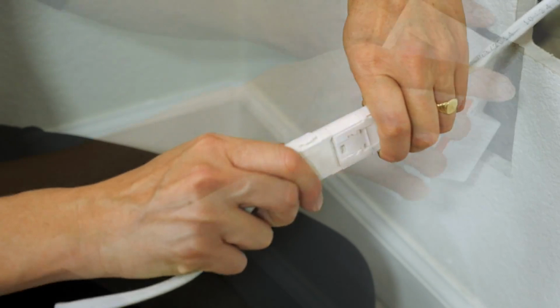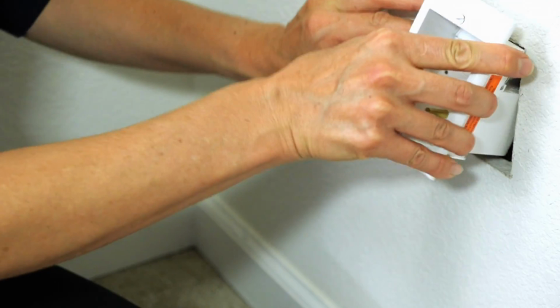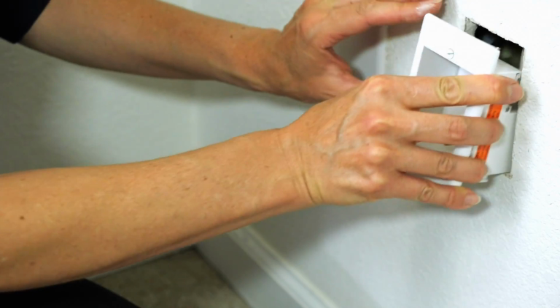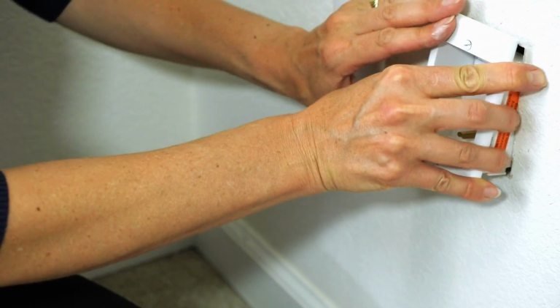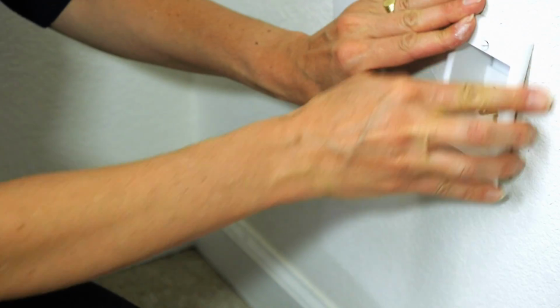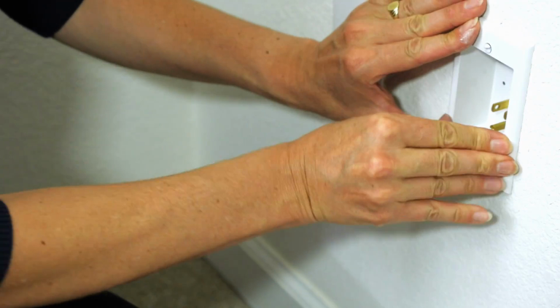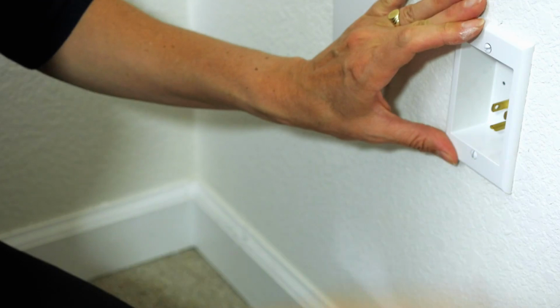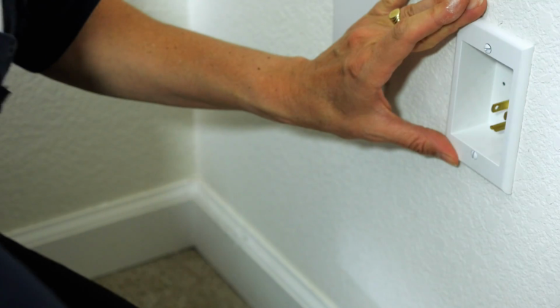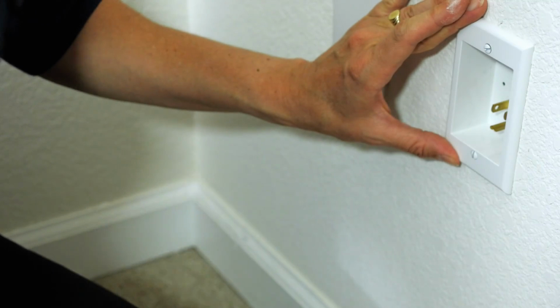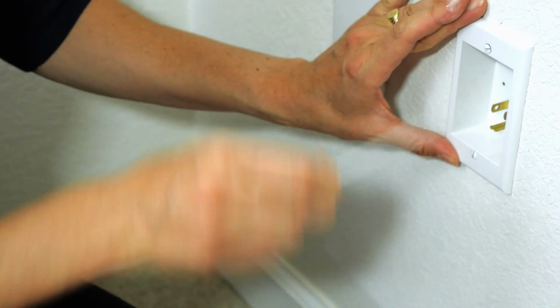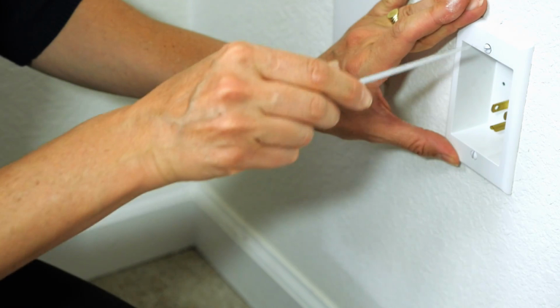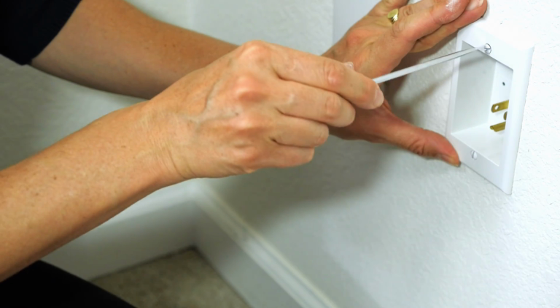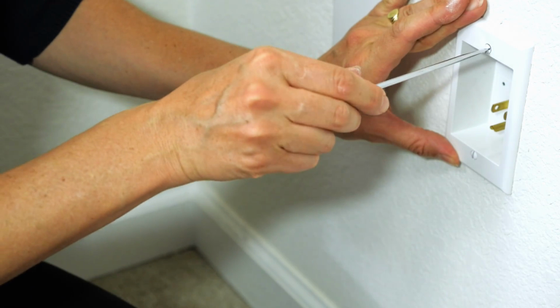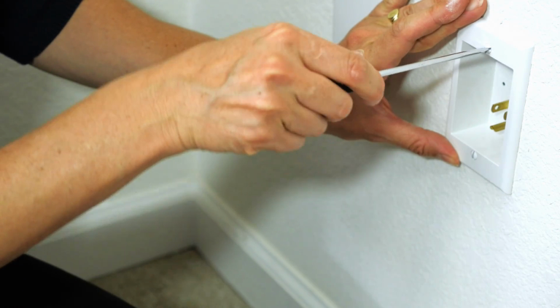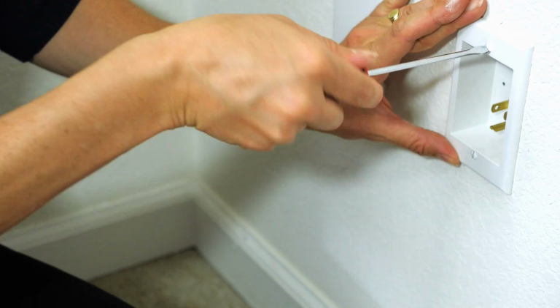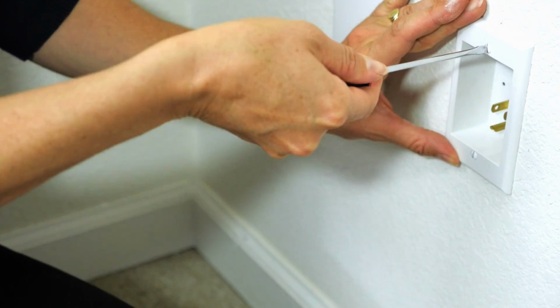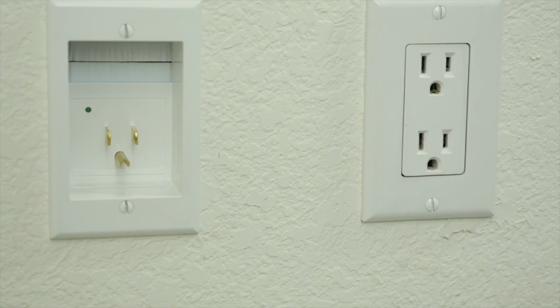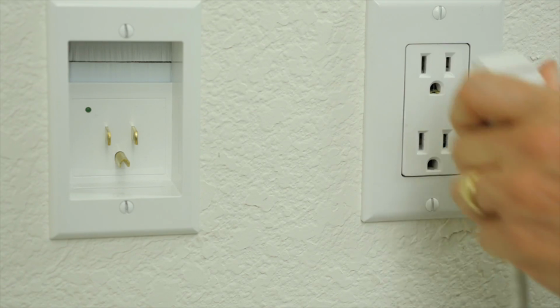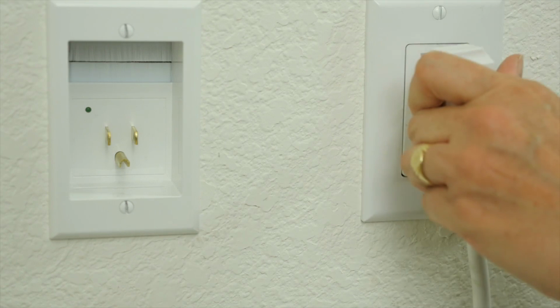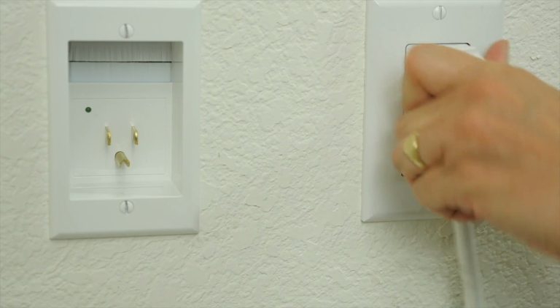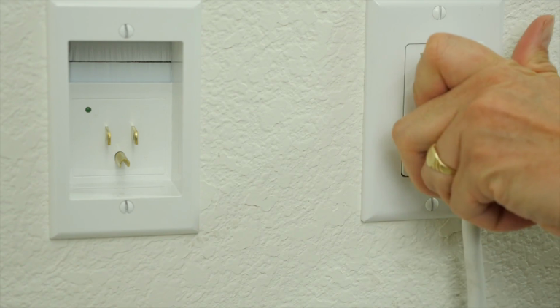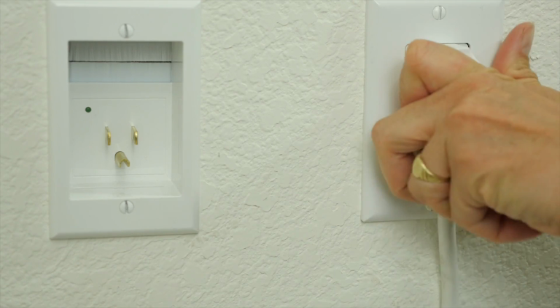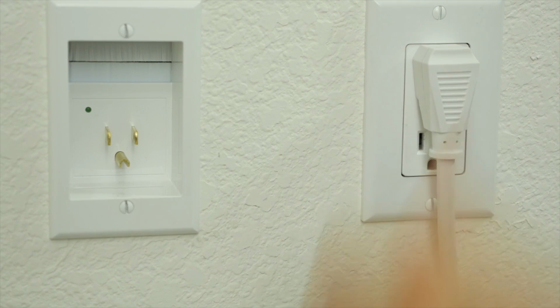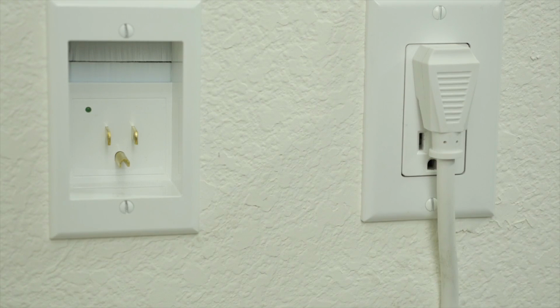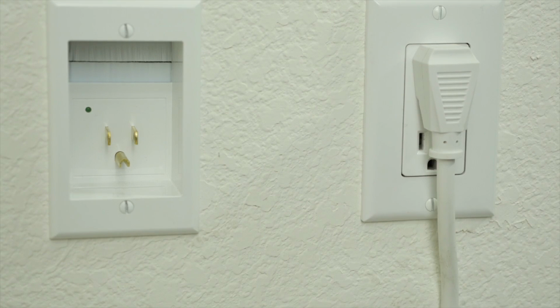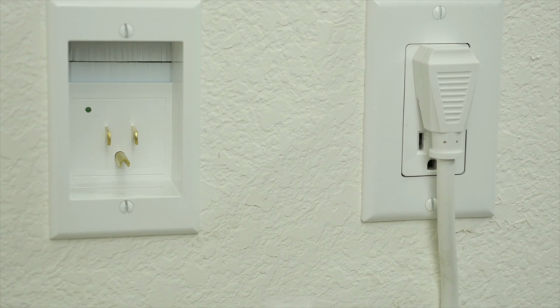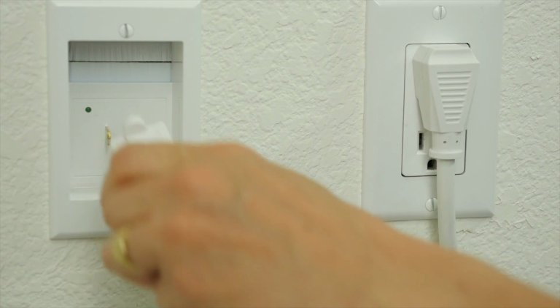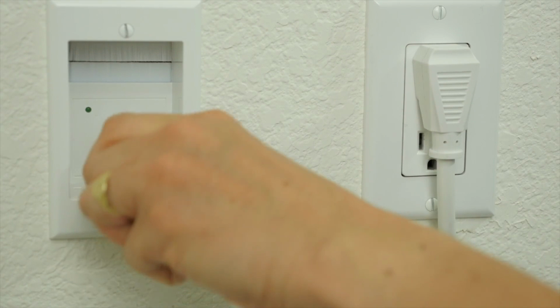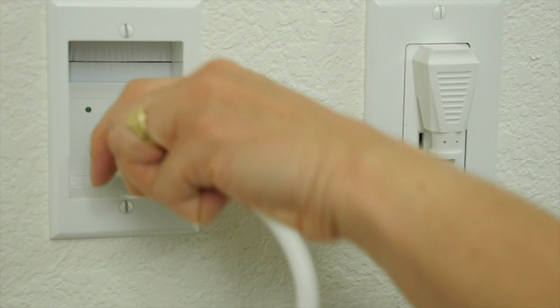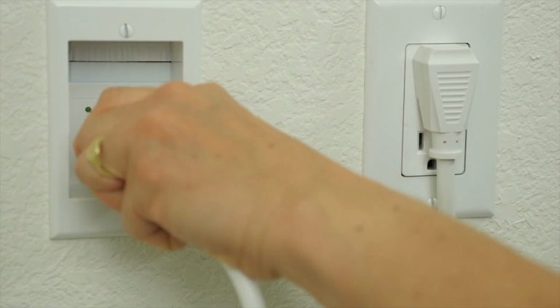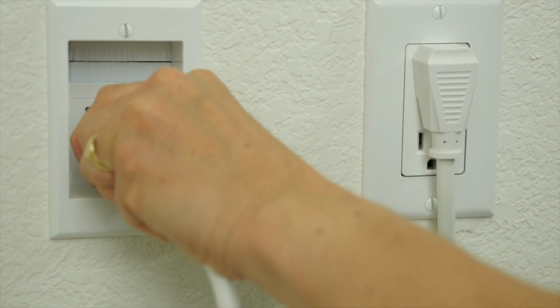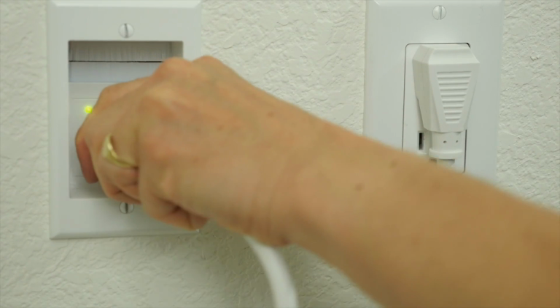With Hide the Cords all-in-one kit, there's no need to worry about hiring an electrician. Simply plug it into your existing power source to achieve the timeless, streamlined design you've been looking for.